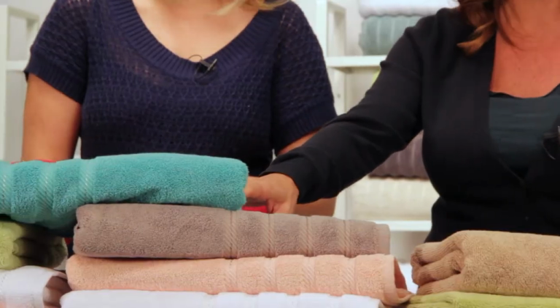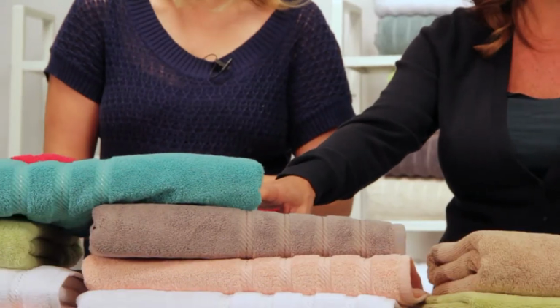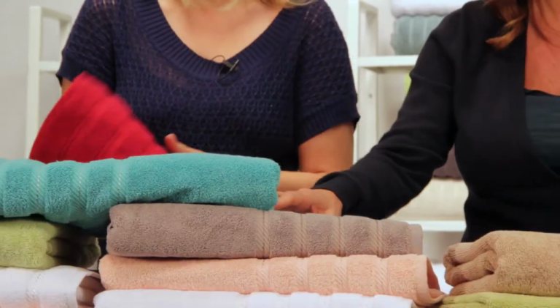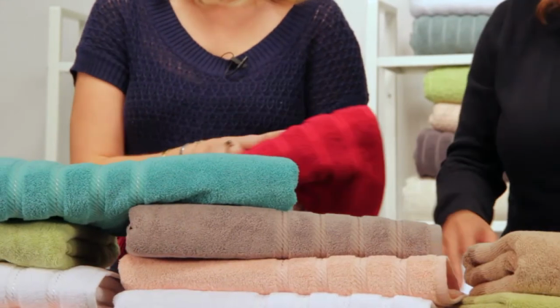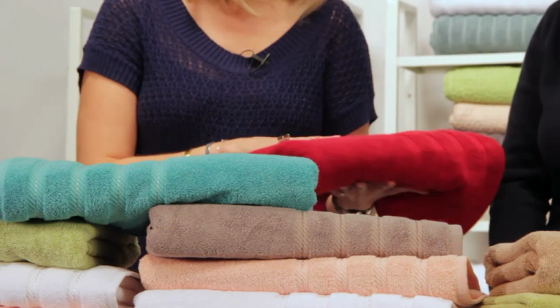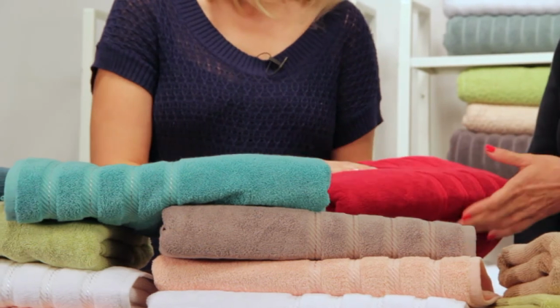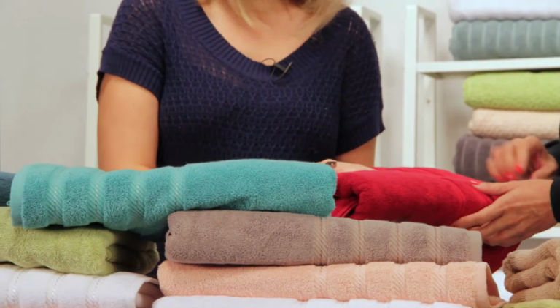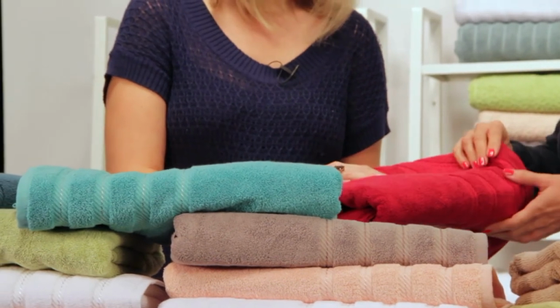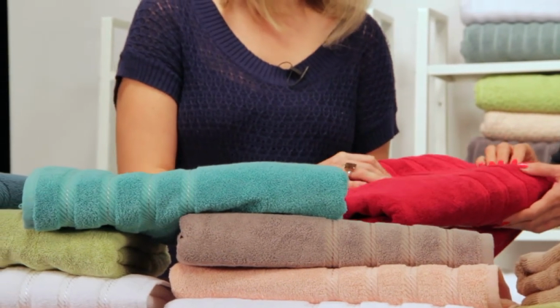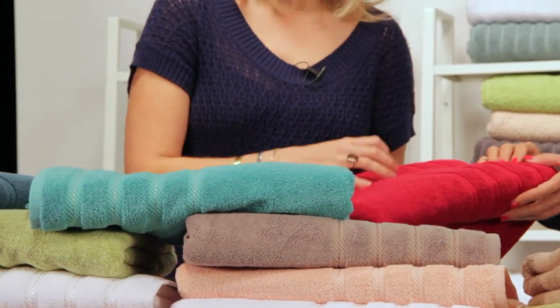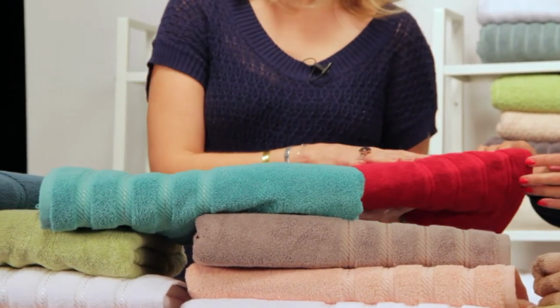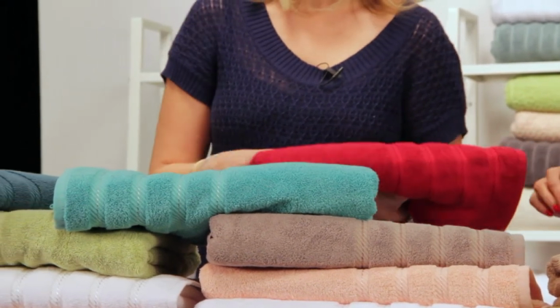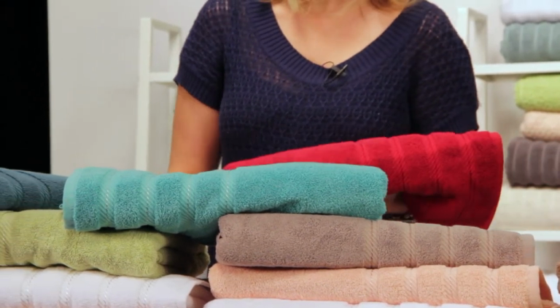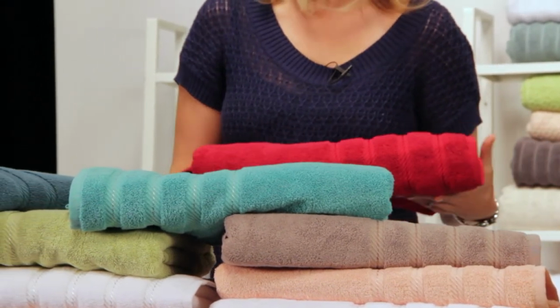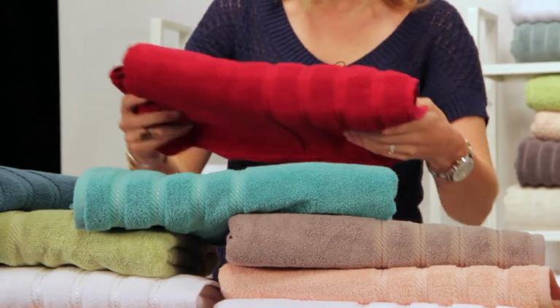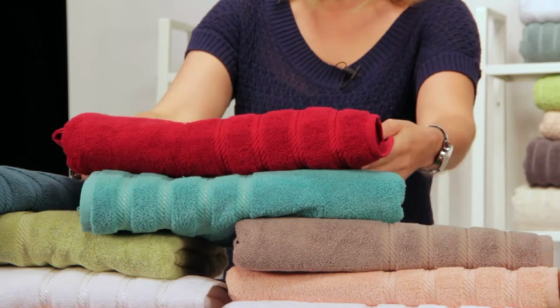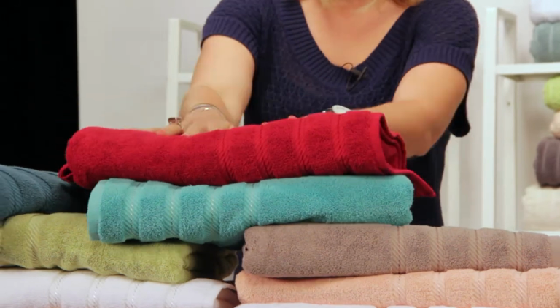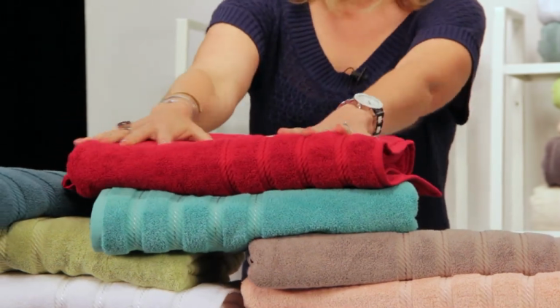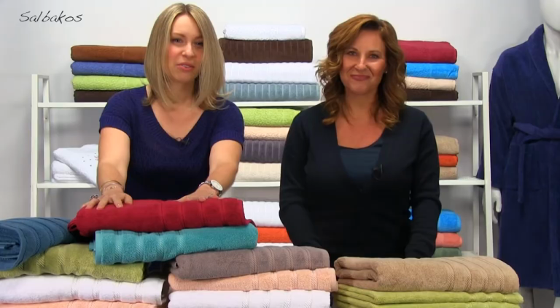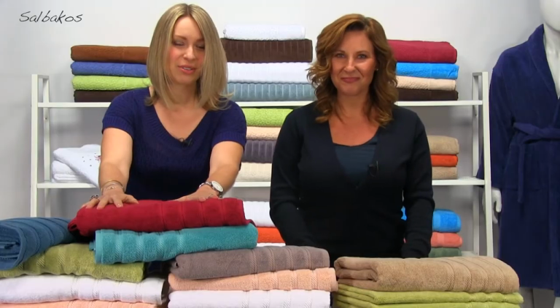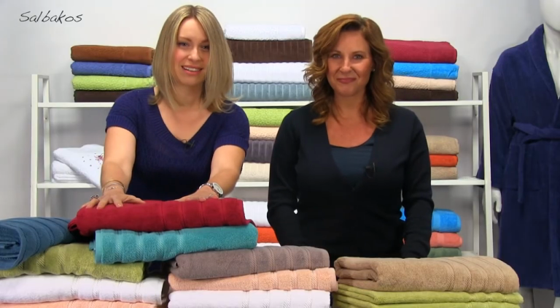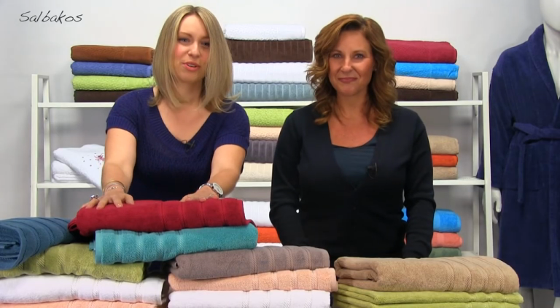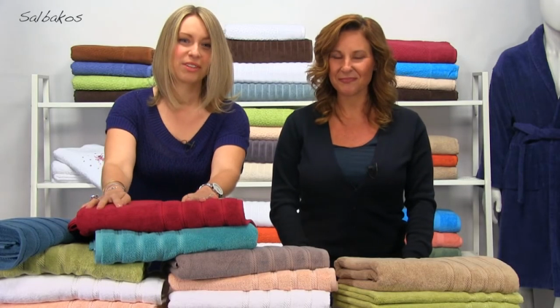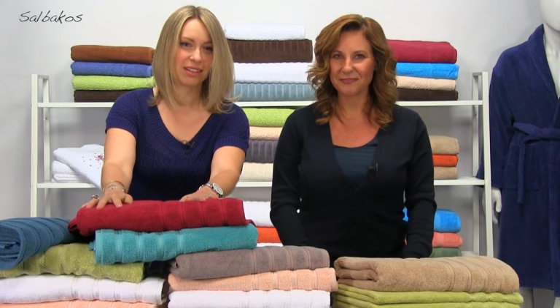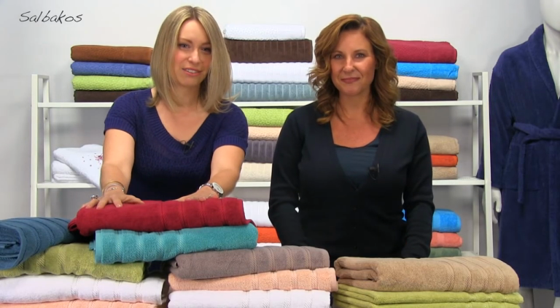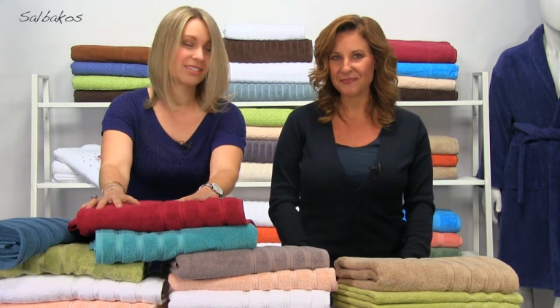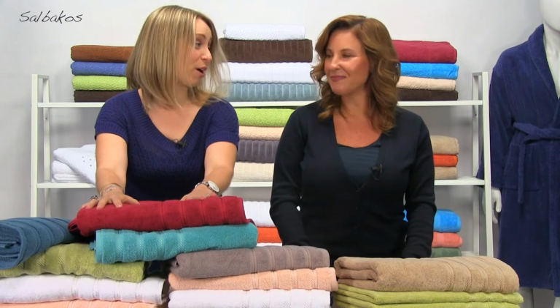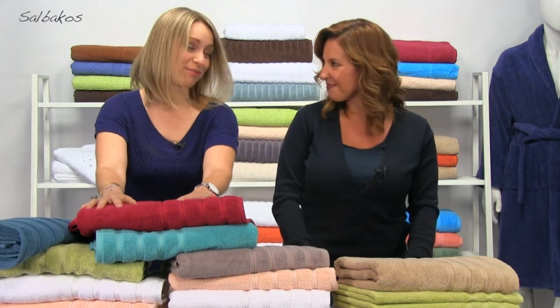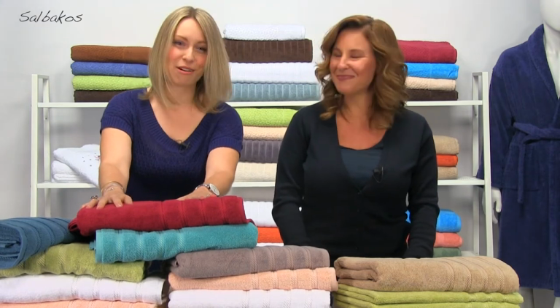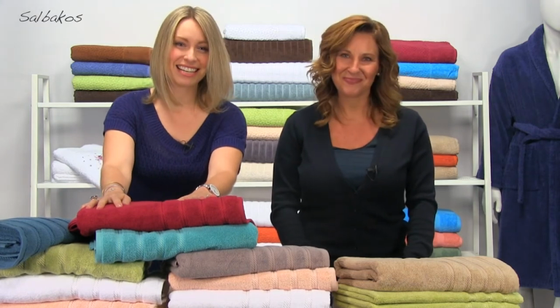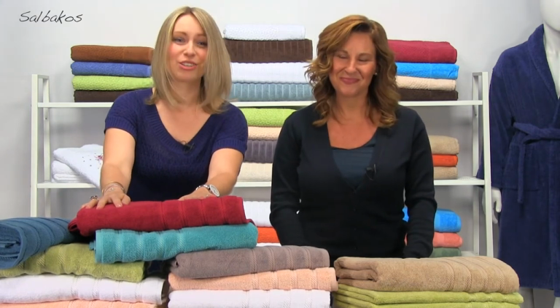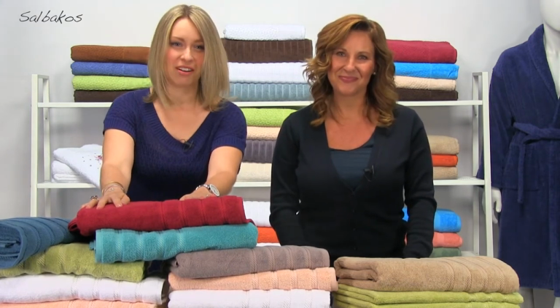See the raised surface on this towel? These piles are two-ply twisted yarn — that's what makes them so durable. When you hold this towel in your hand, you can really feel the quality, and of course, as with all Macrotex towels, it is so soft.